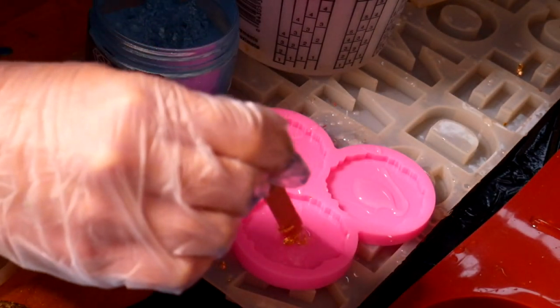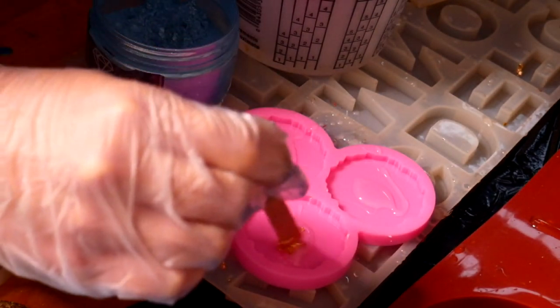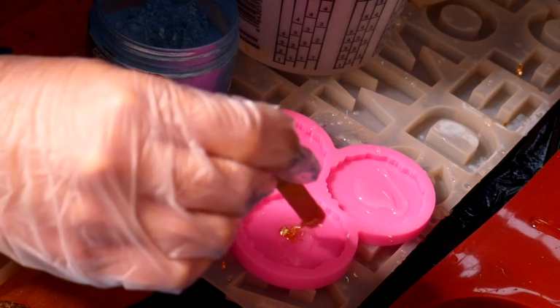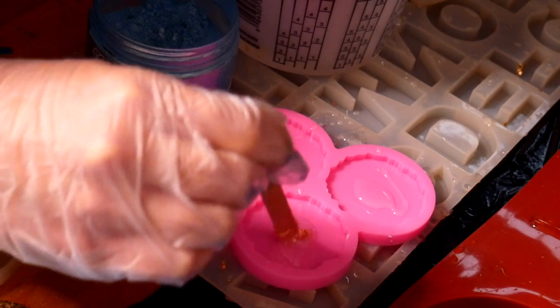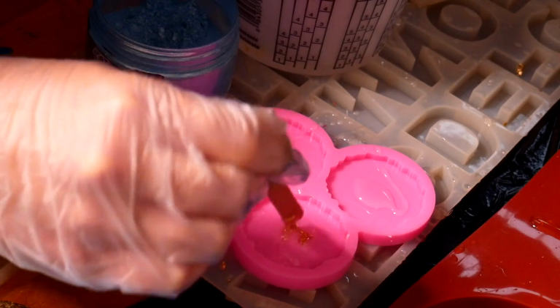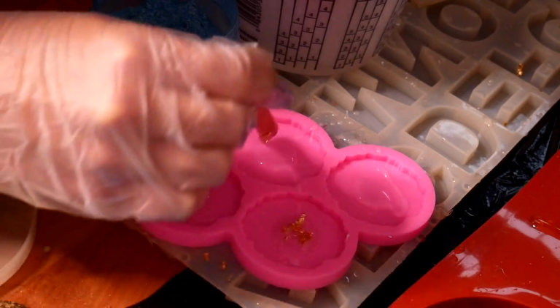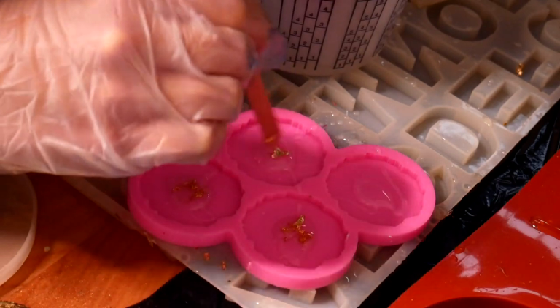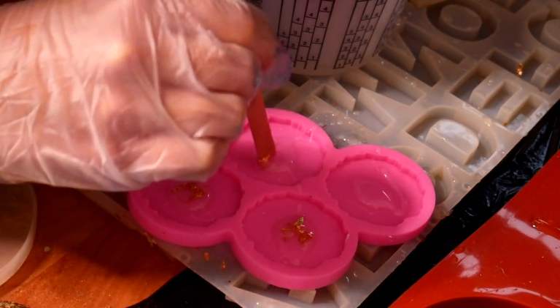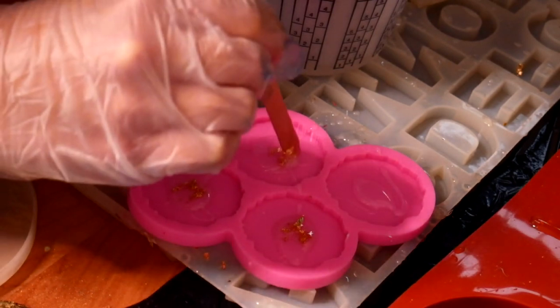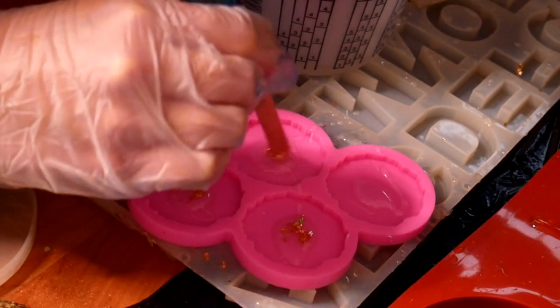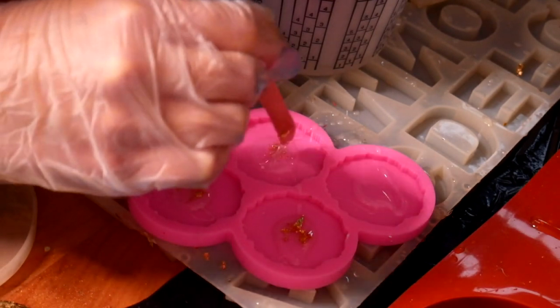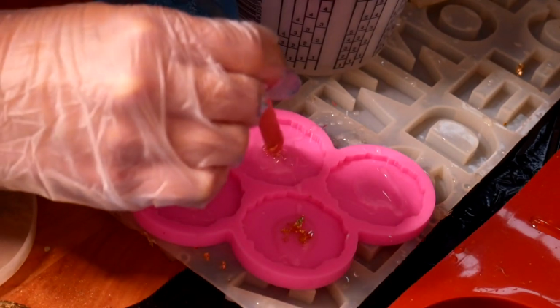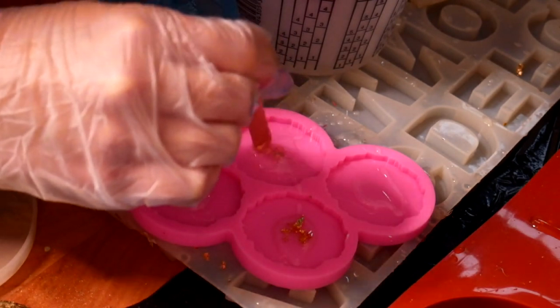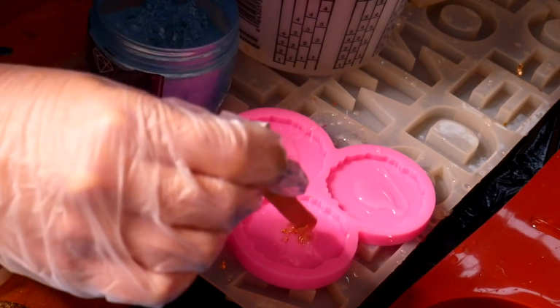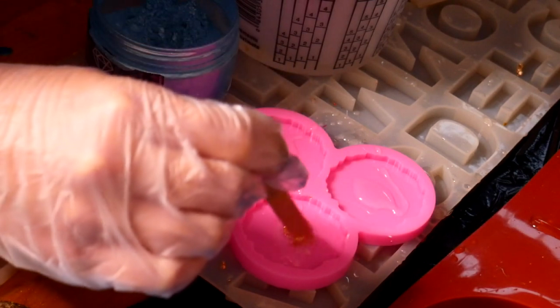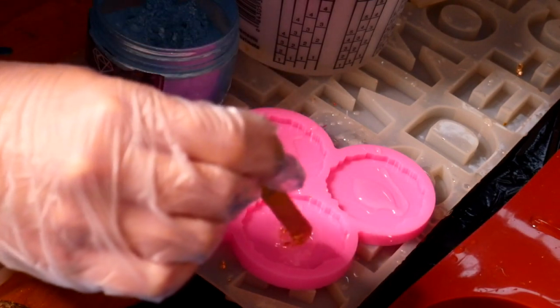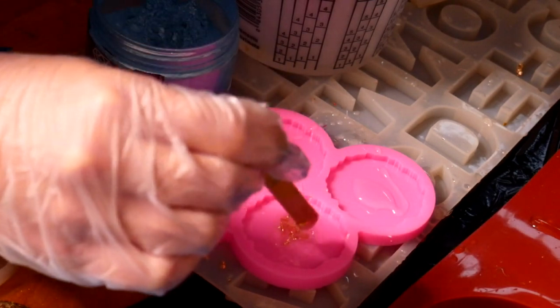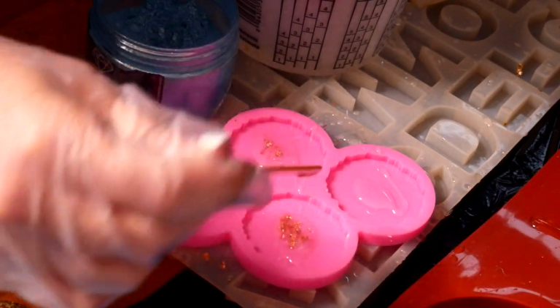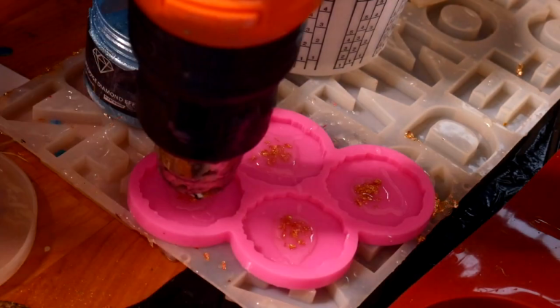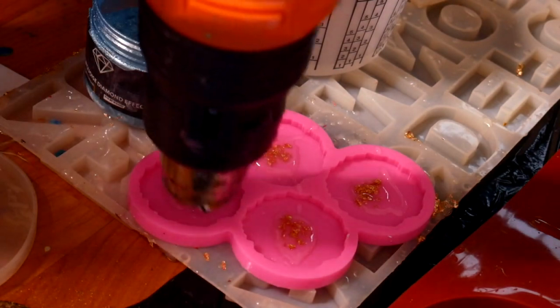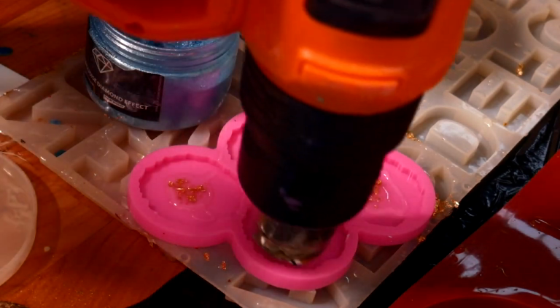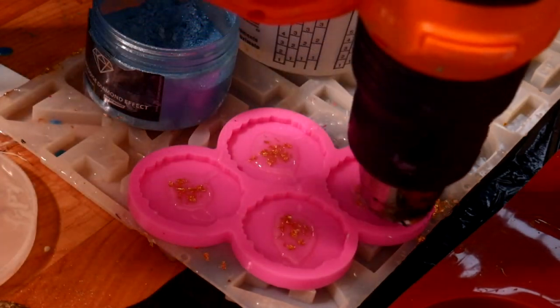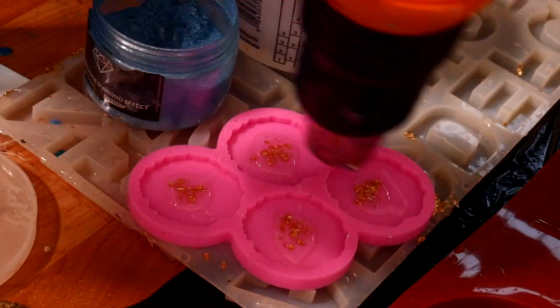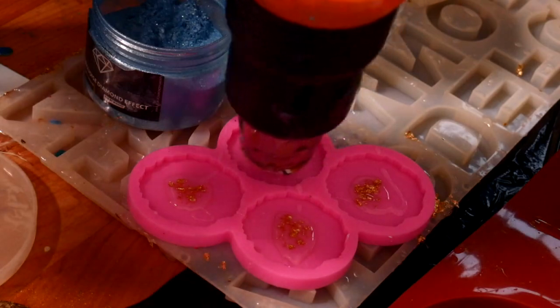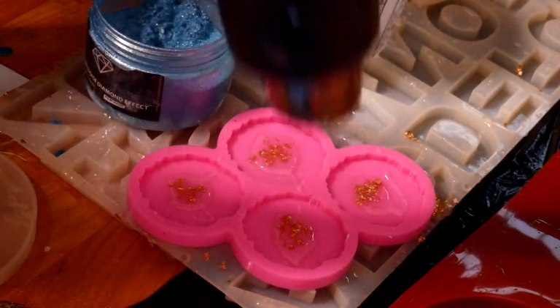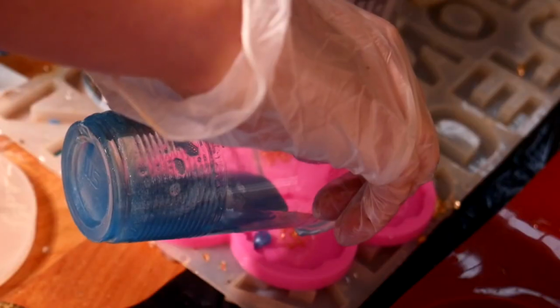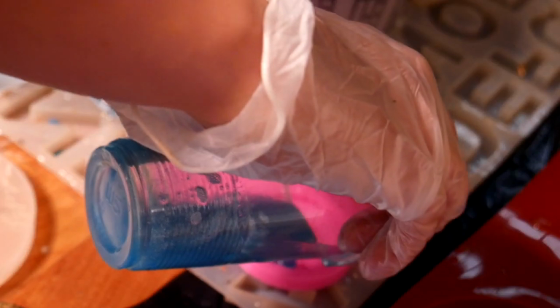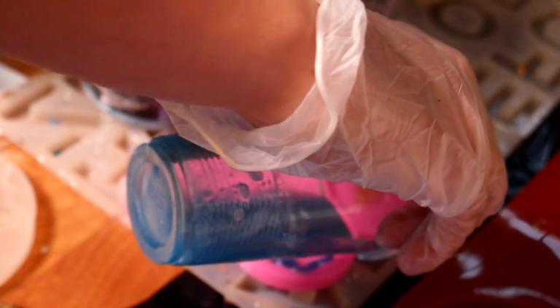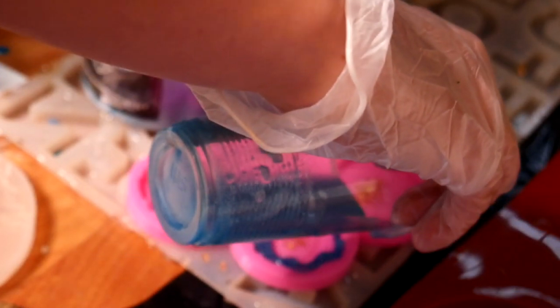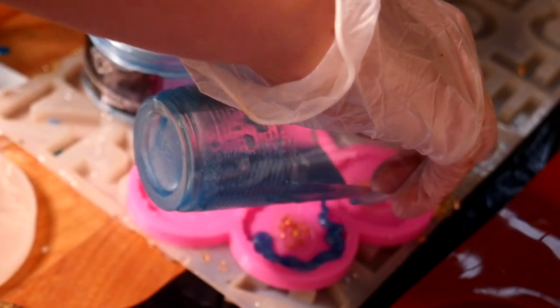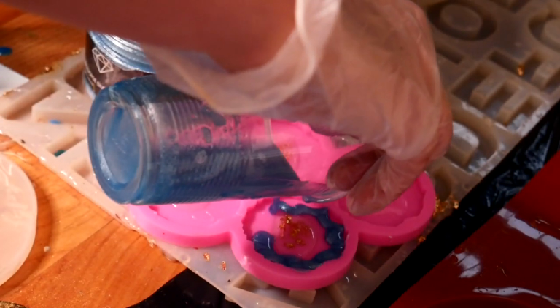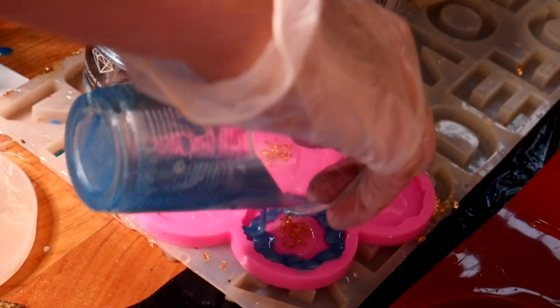I added some gold flakes to the middle and just moved them around so that the pieces were smaller, and of course using the heat gun as usual. Then mix your resin with whatever colors you'd like to use.